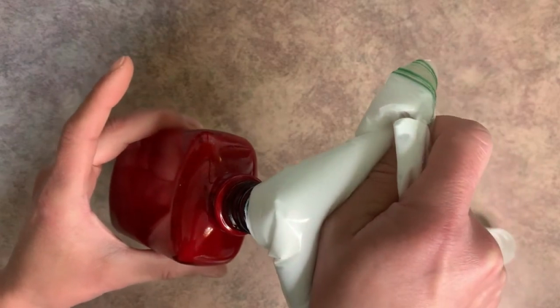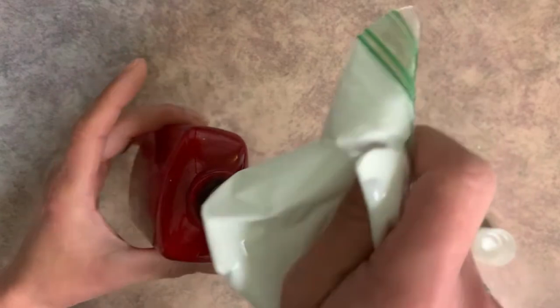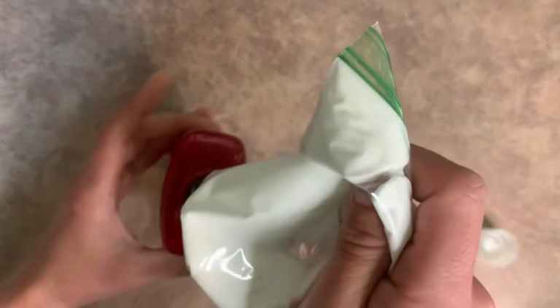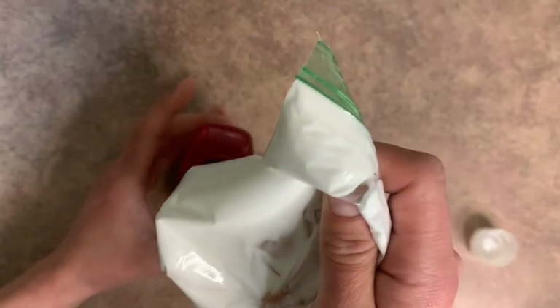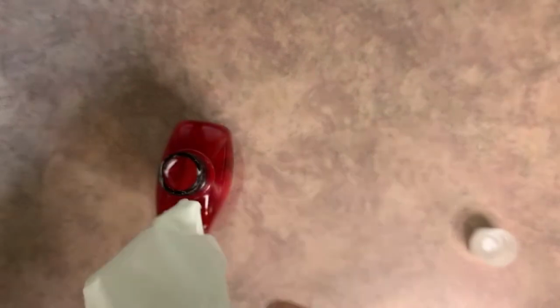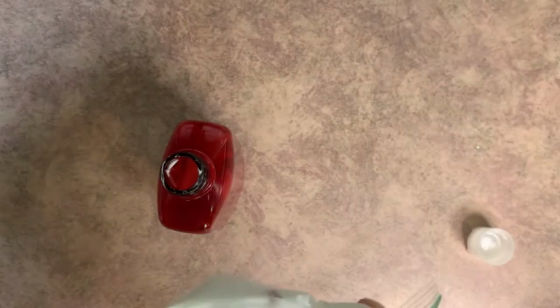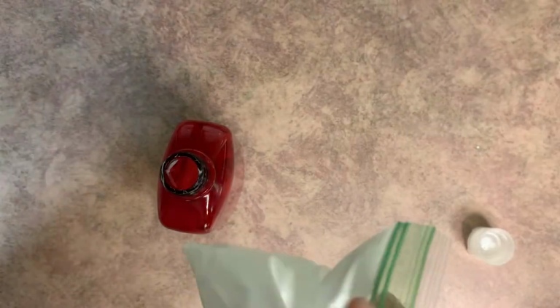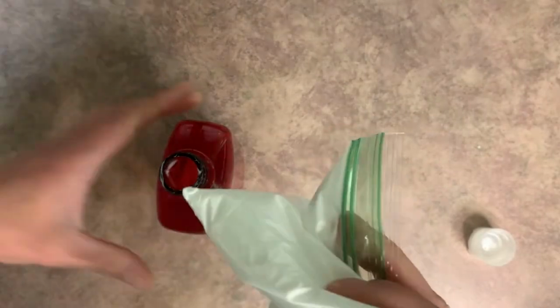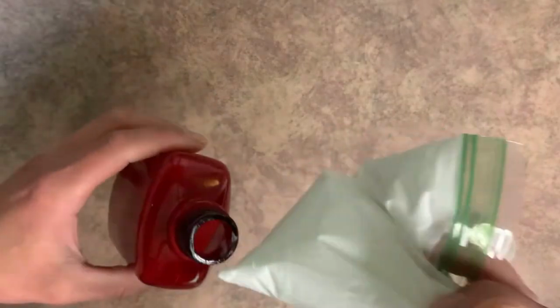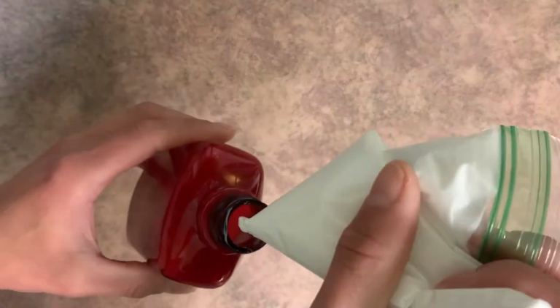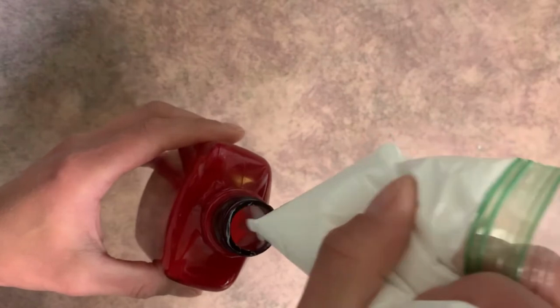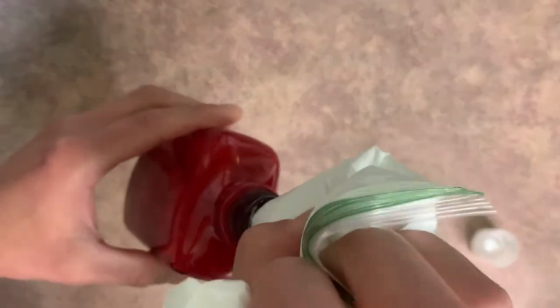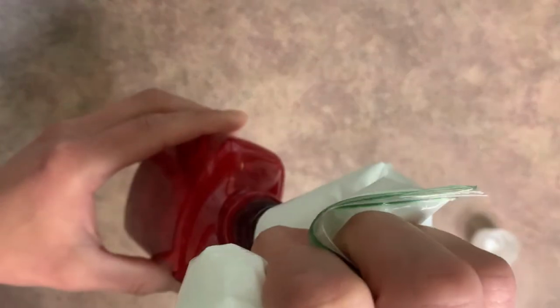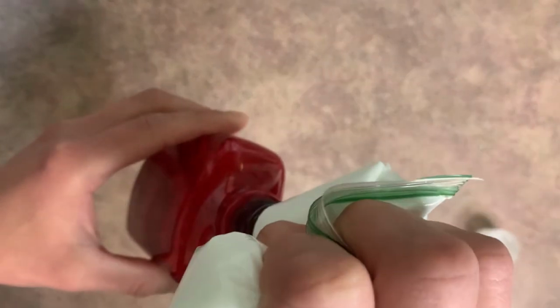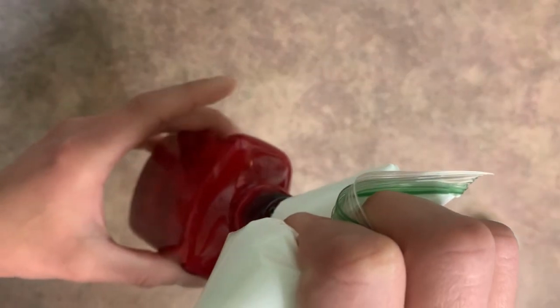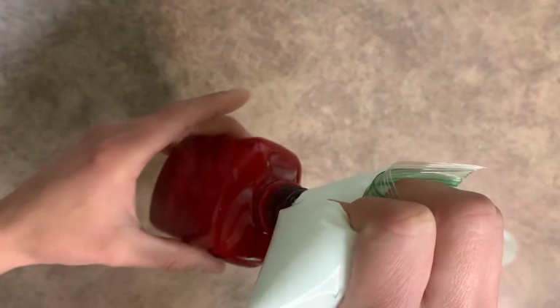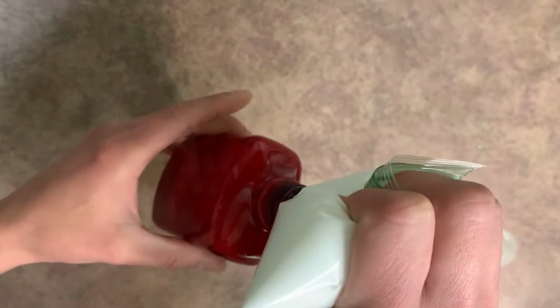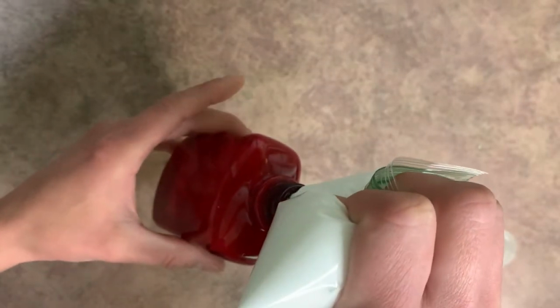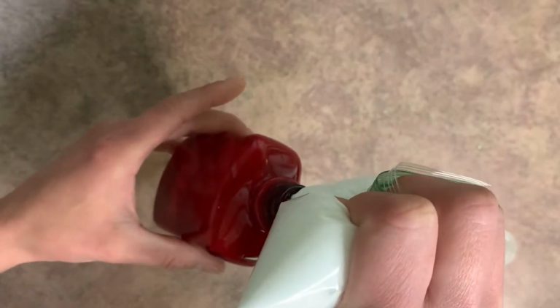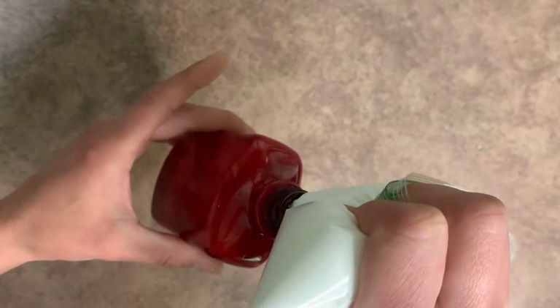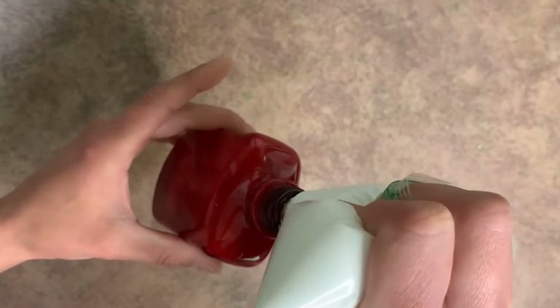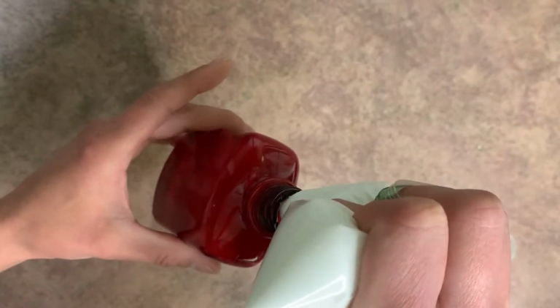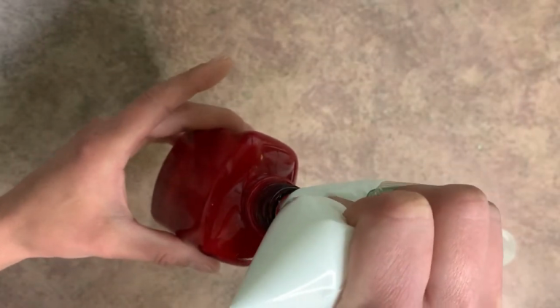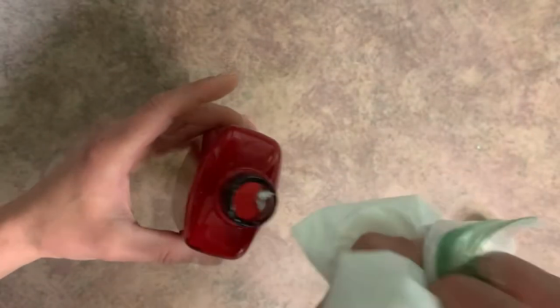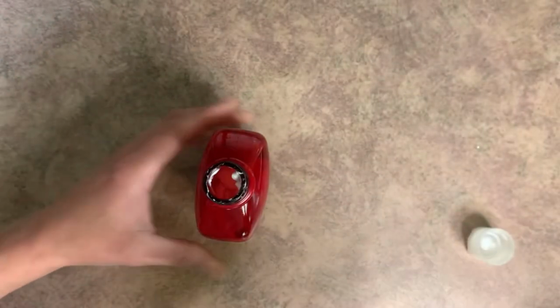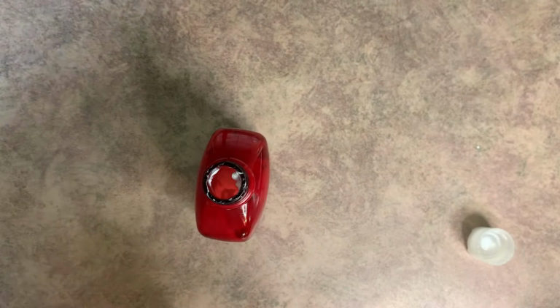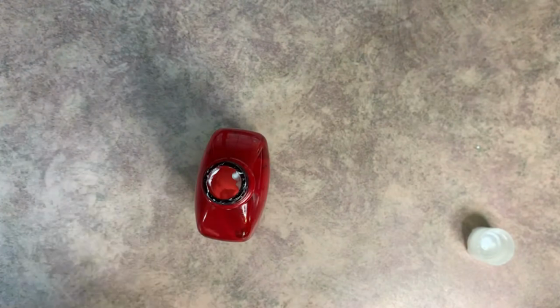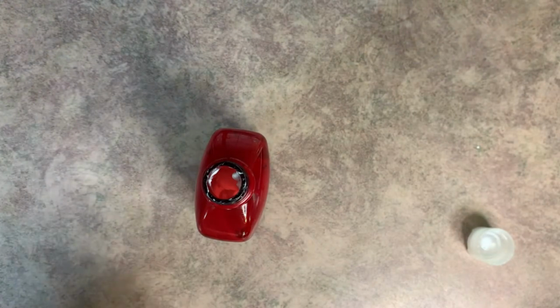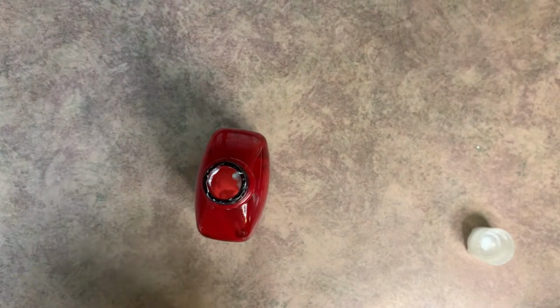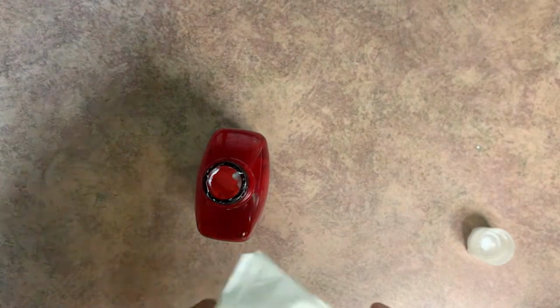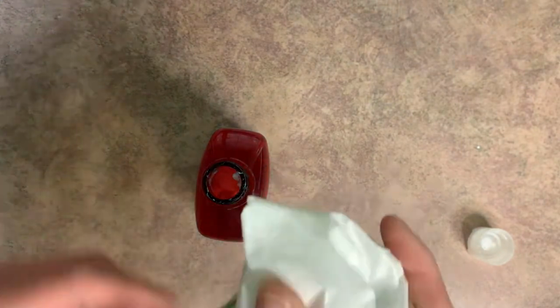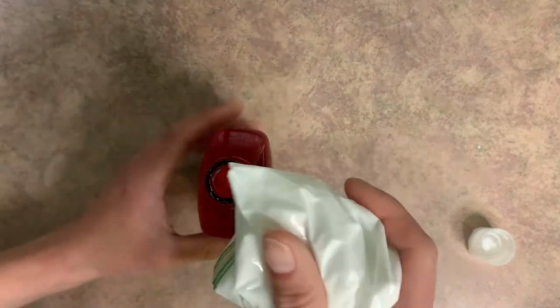And then you can just squeeze it in there. So when you do it this way, it's going to be a lot easier than if you were trying to get it in there with that pouring spout, because trust me, you're going to be making a mess.